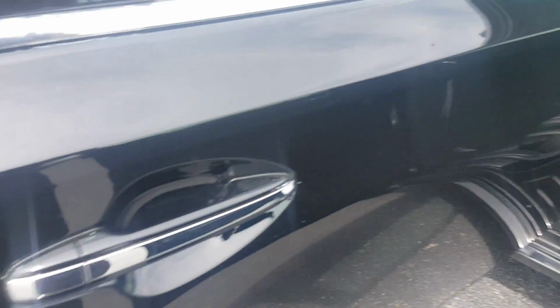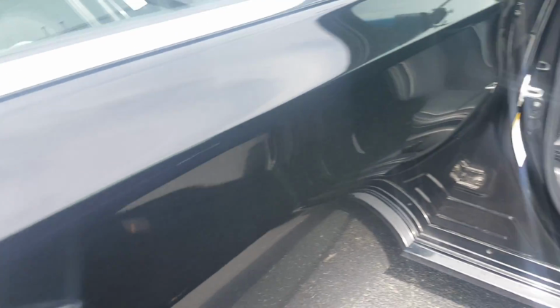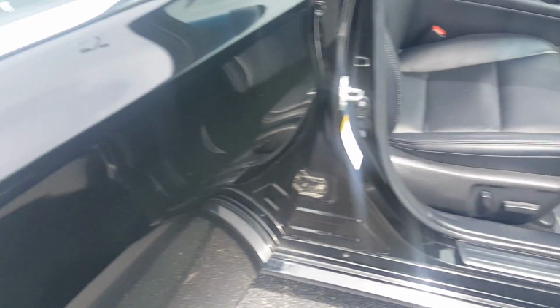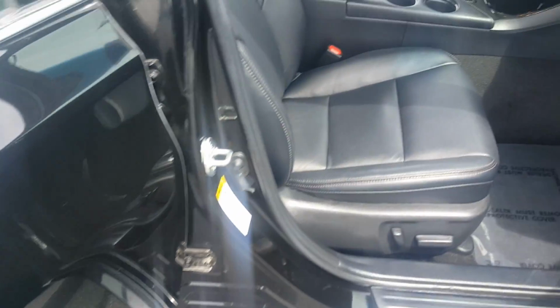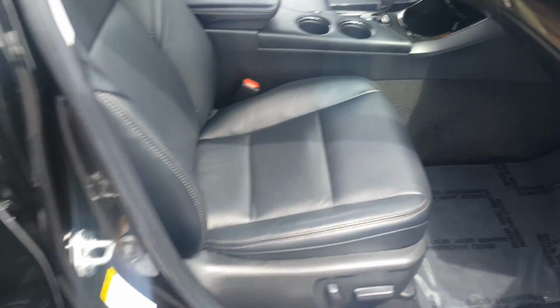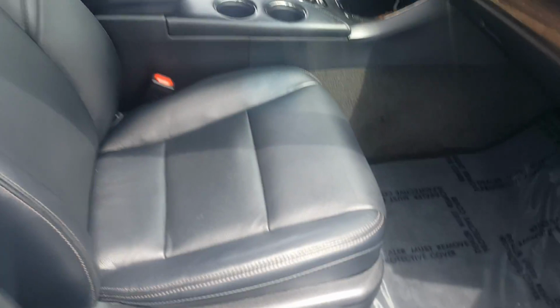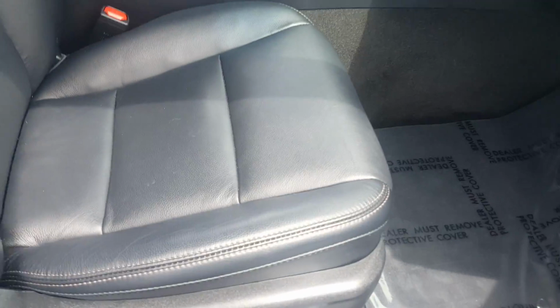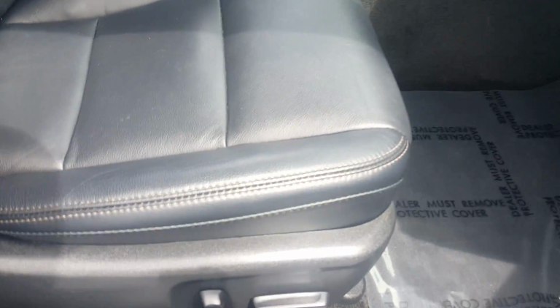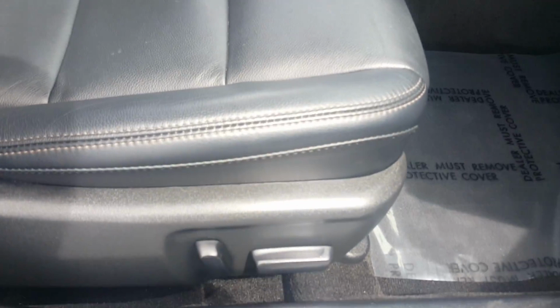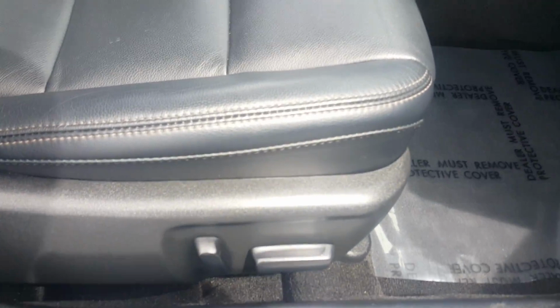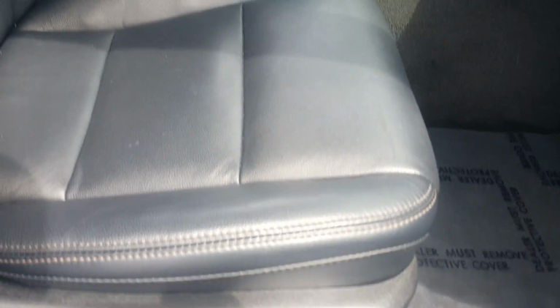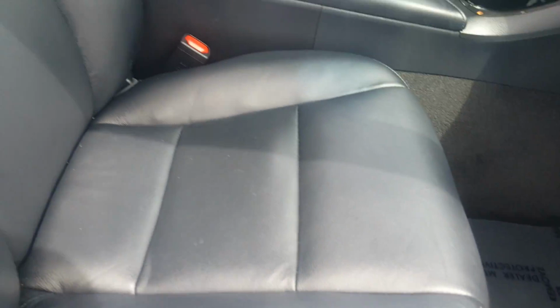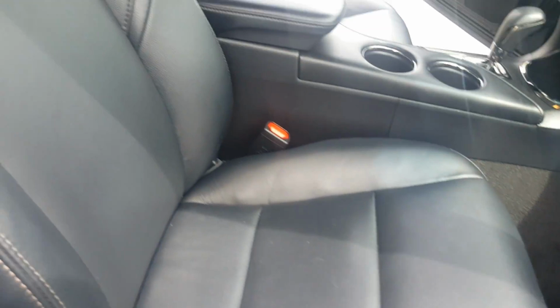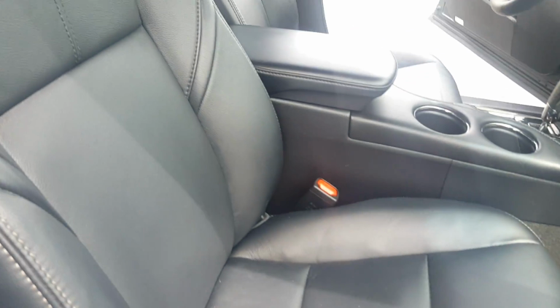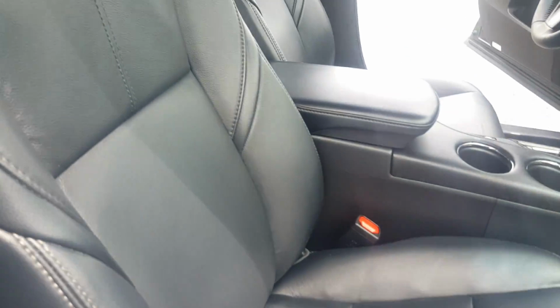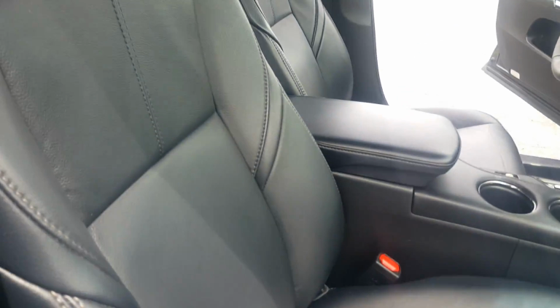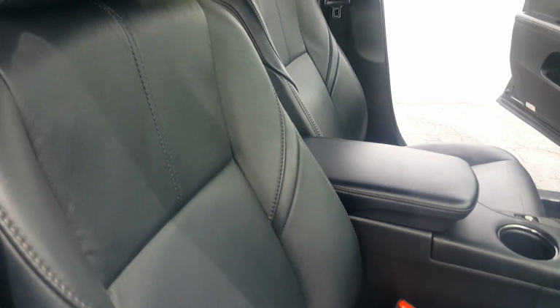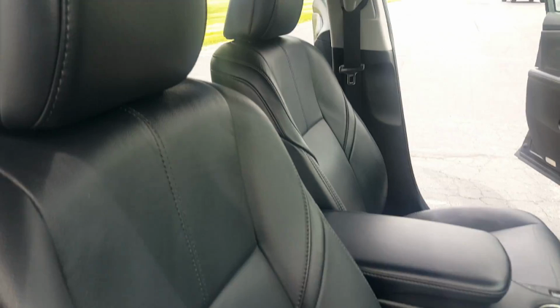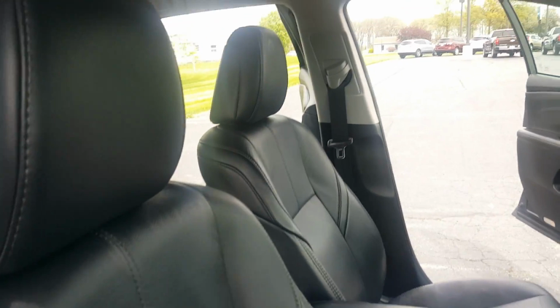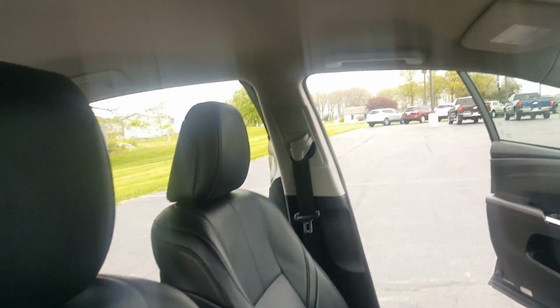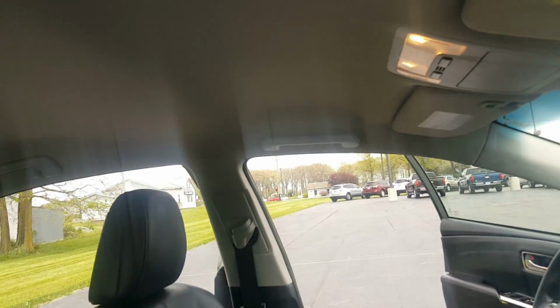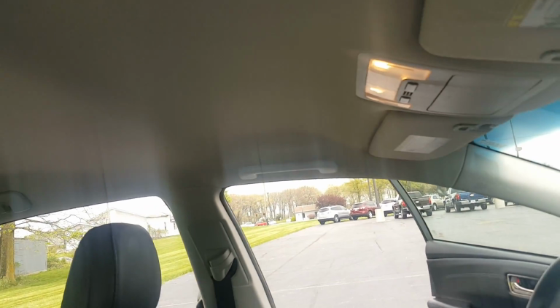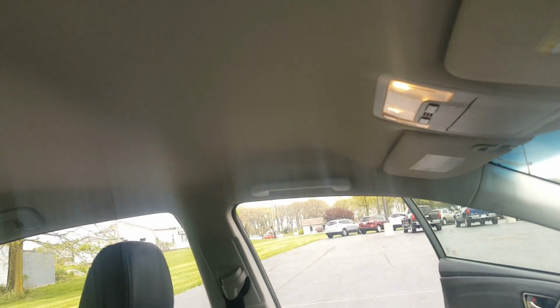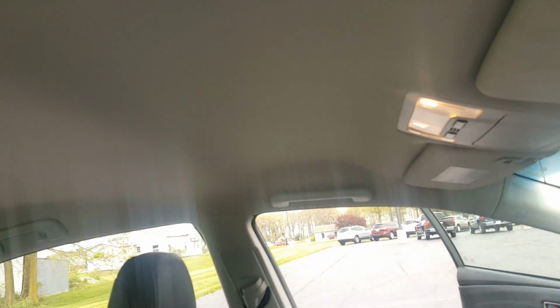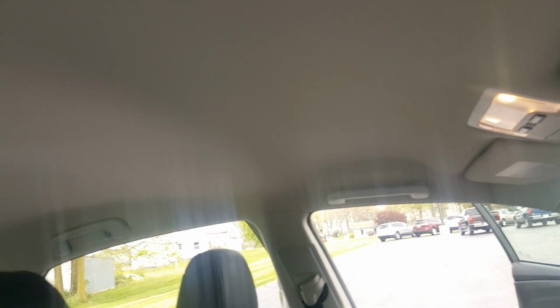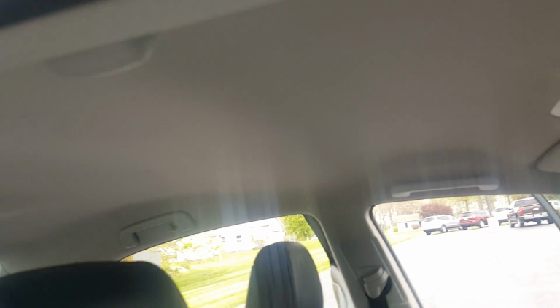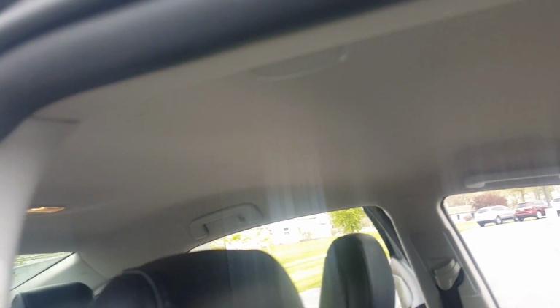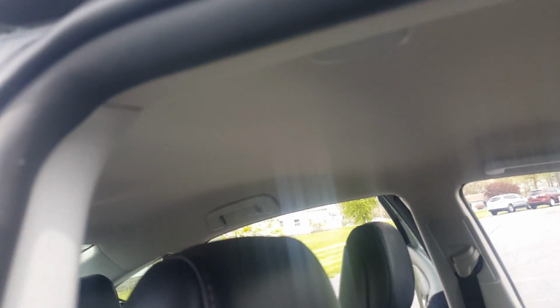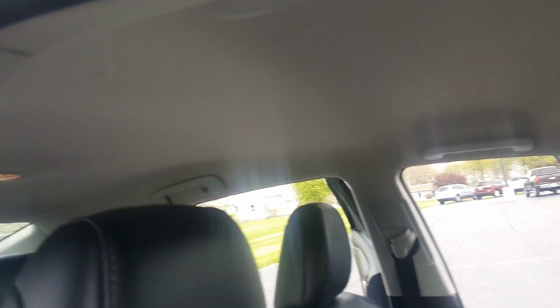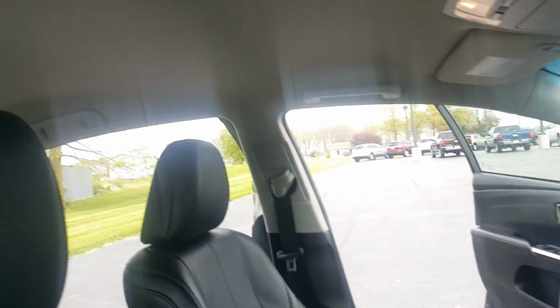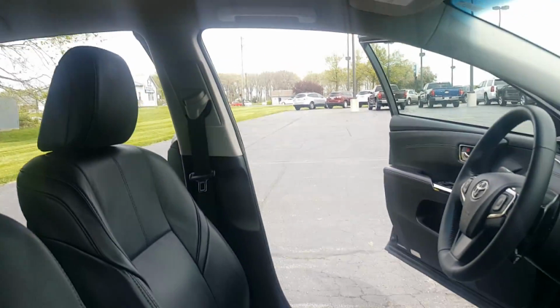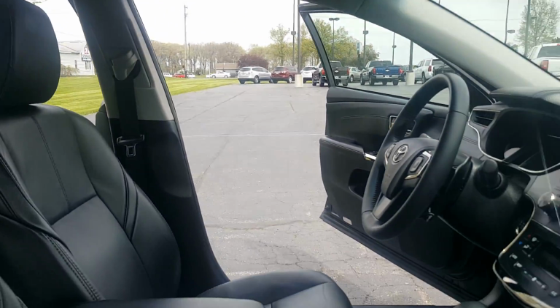Chrome door handles. Power seat on the passenger side. Clean headliner — hasn't been smoked in or anything.